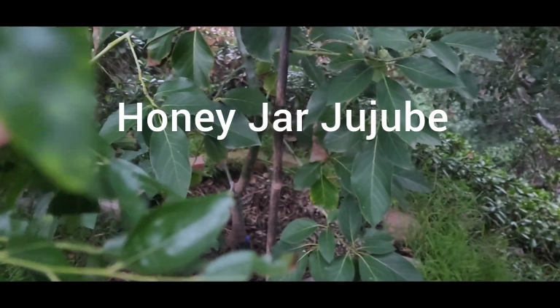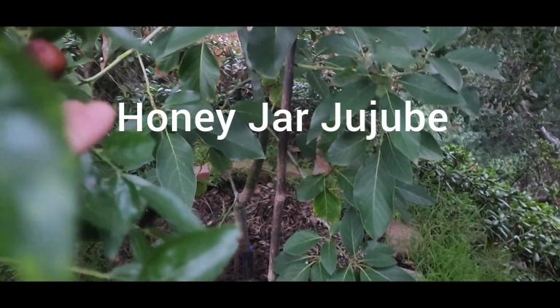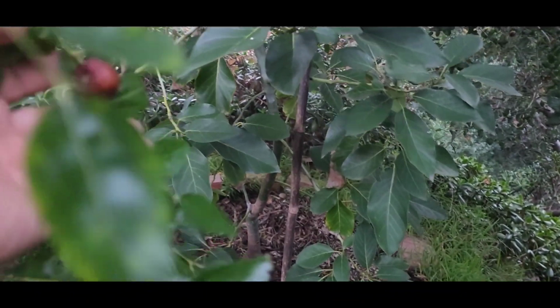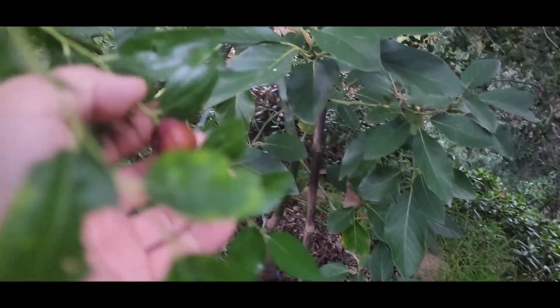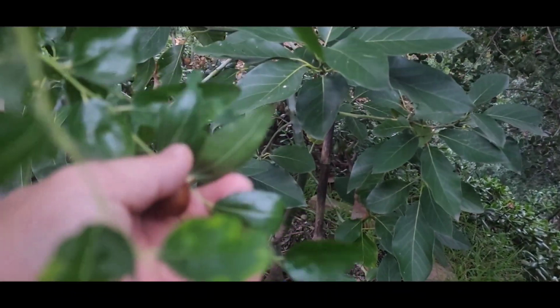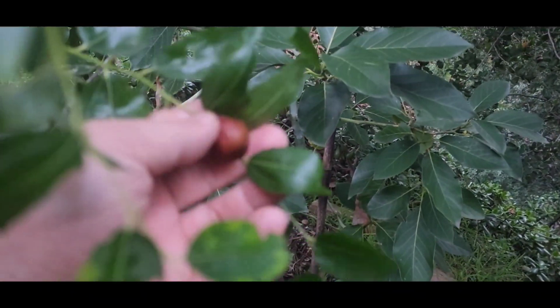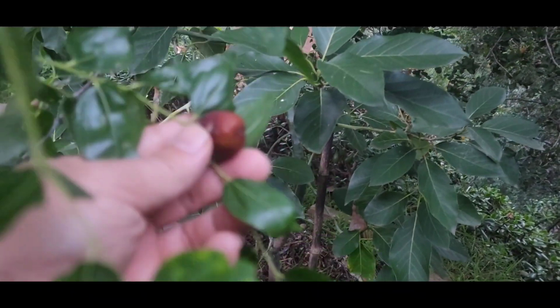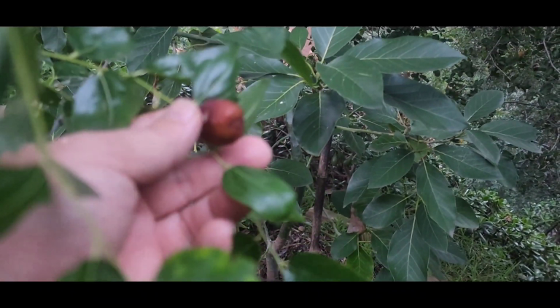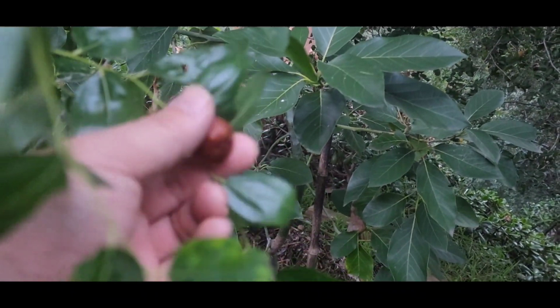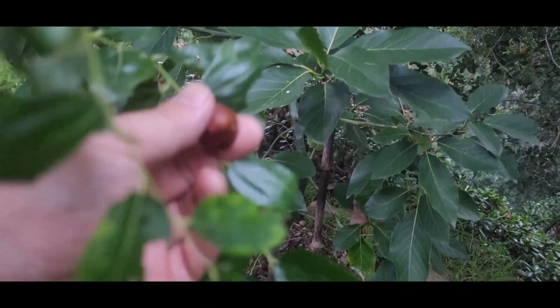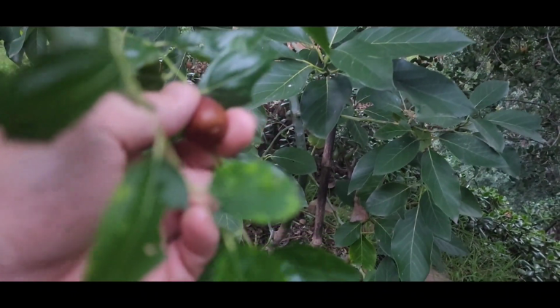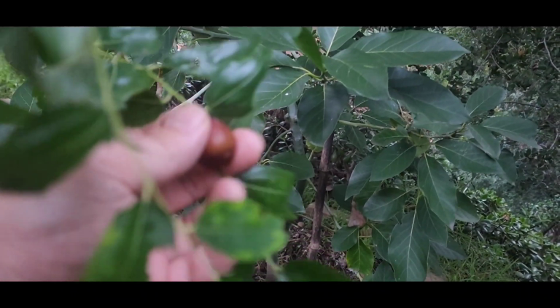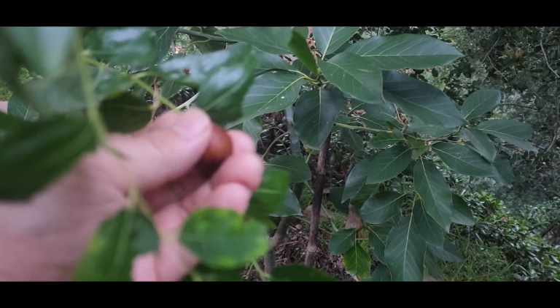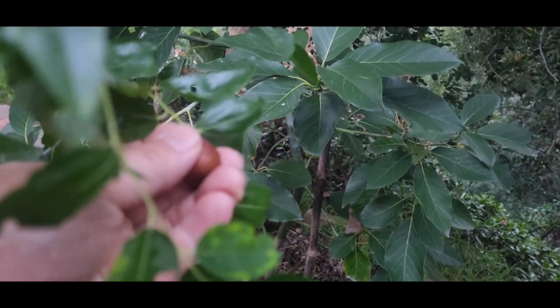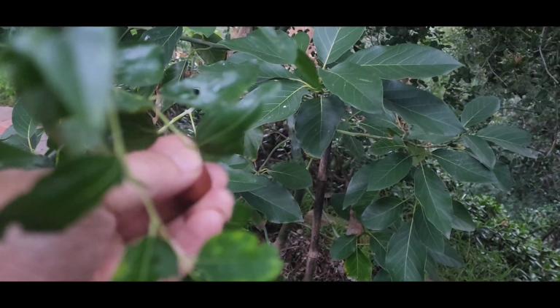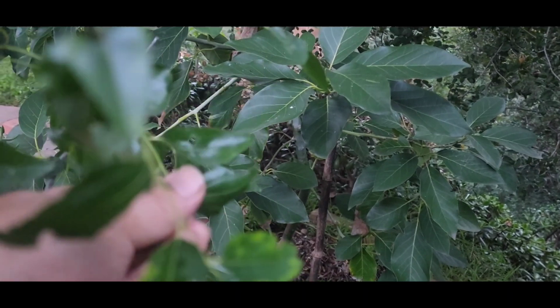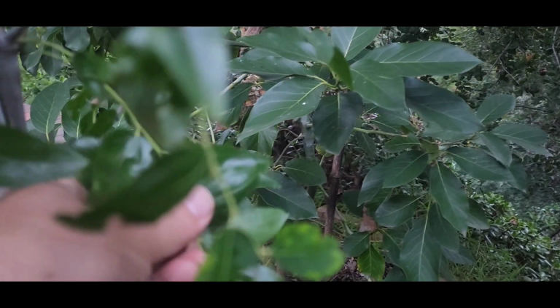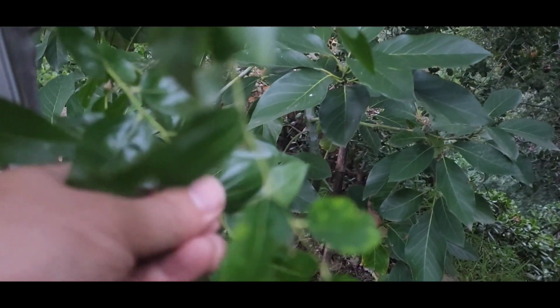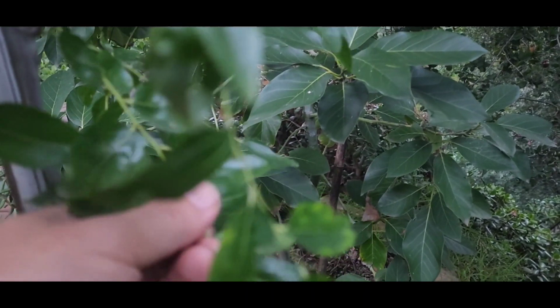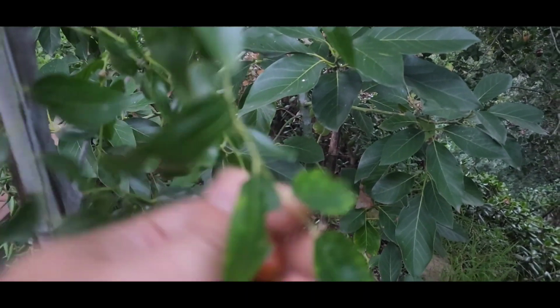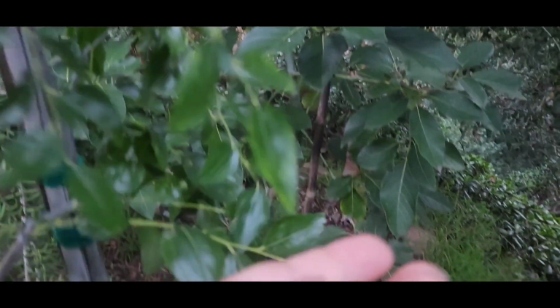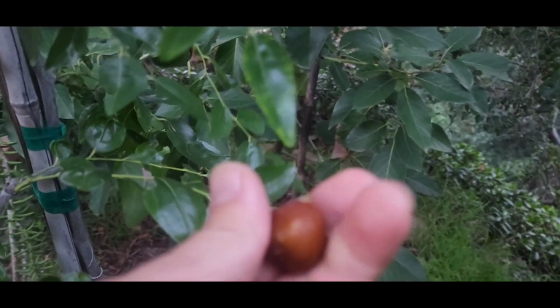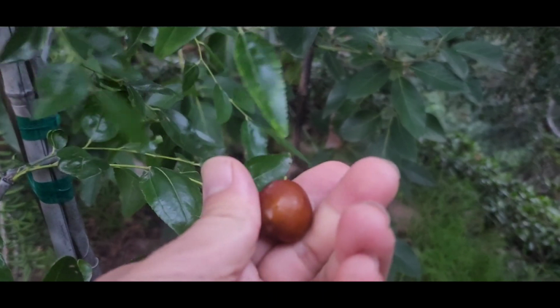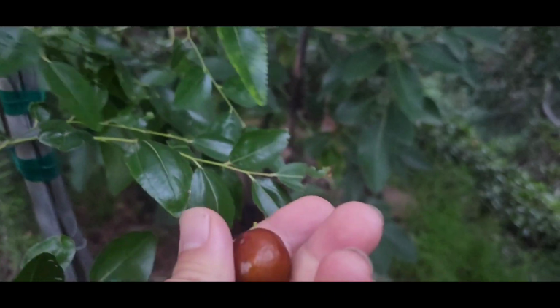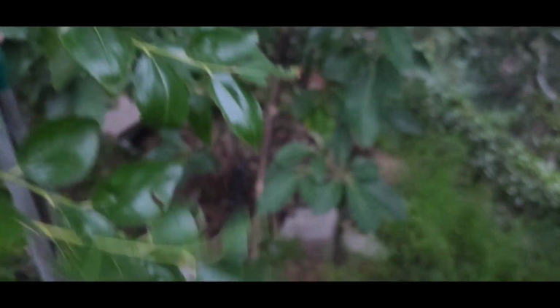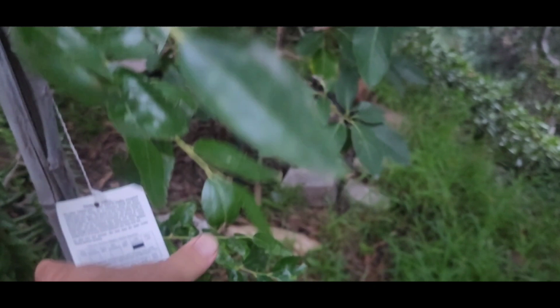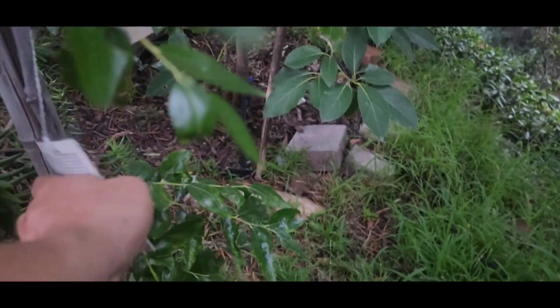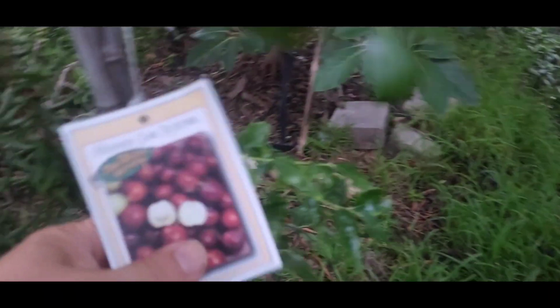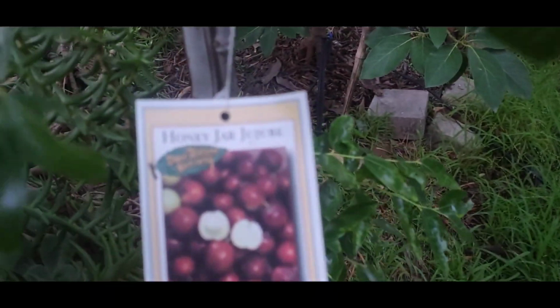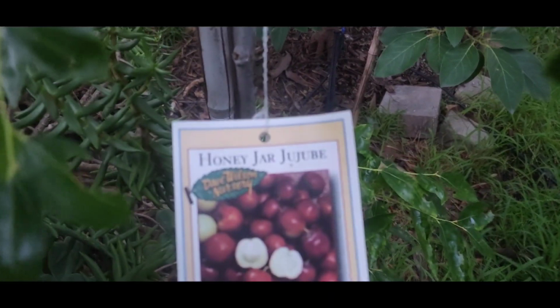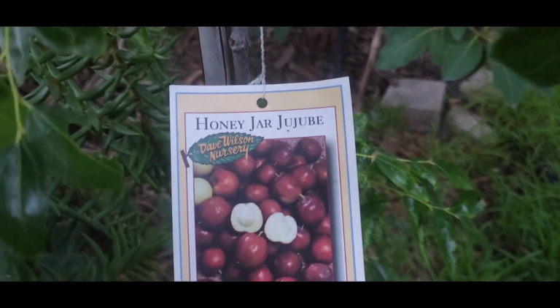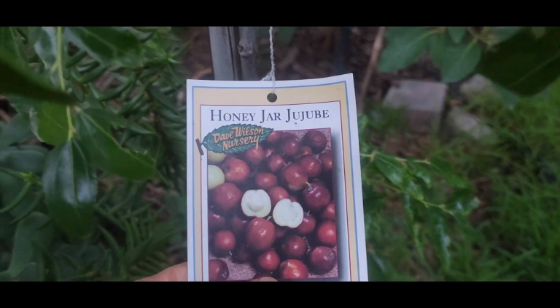Here it is. It's nice and red so it's time to pick it off. I'm glad the birds didn't get to it or the squirrel. So I'll pick this little one off. This is a Honey Jar jujube.